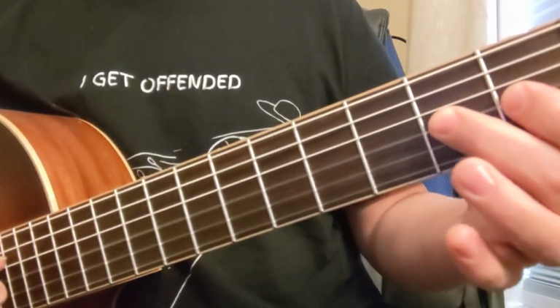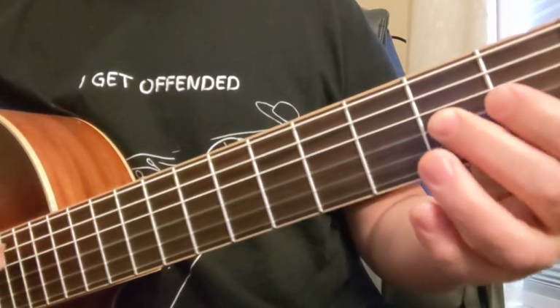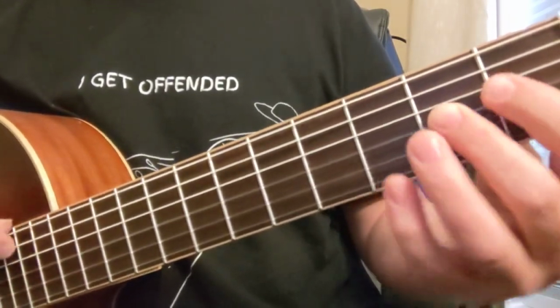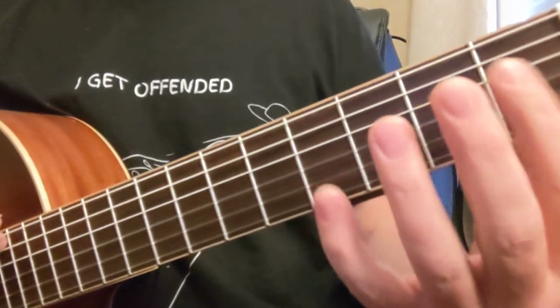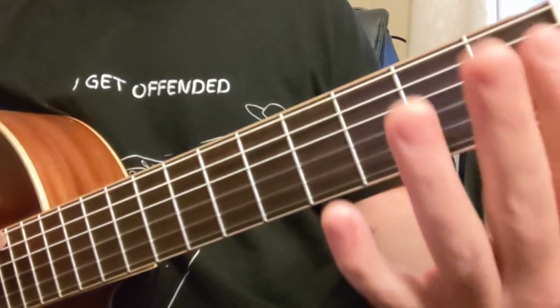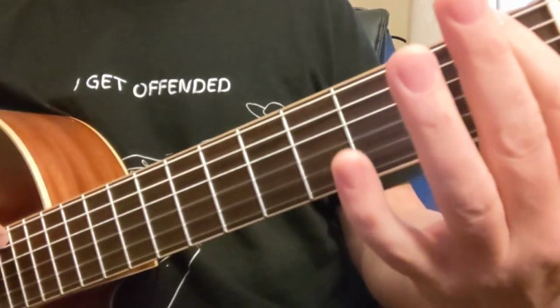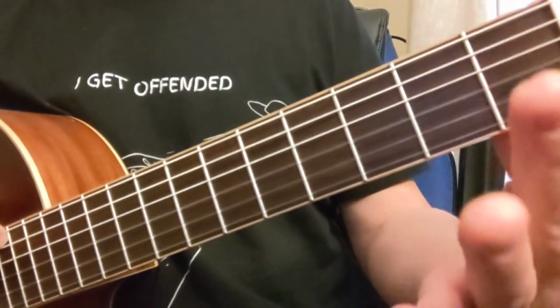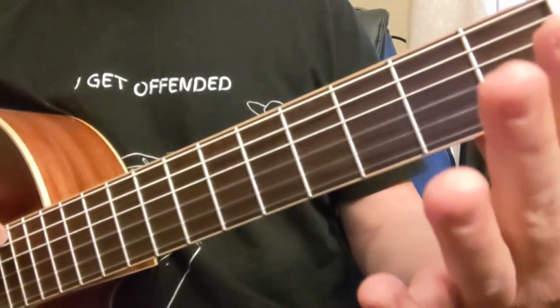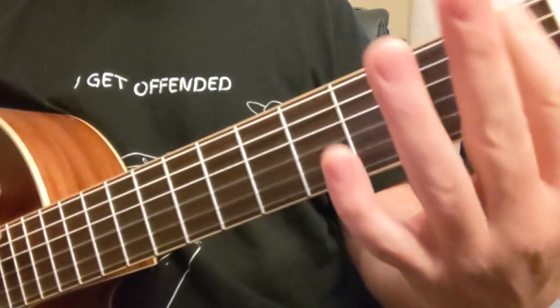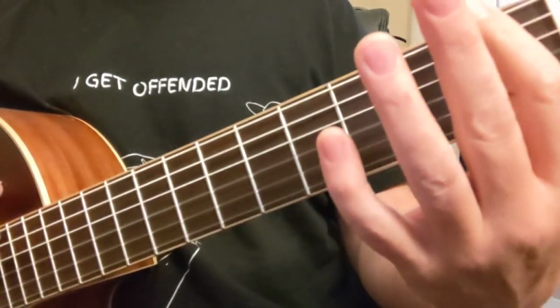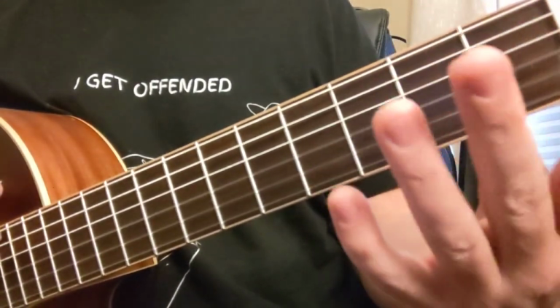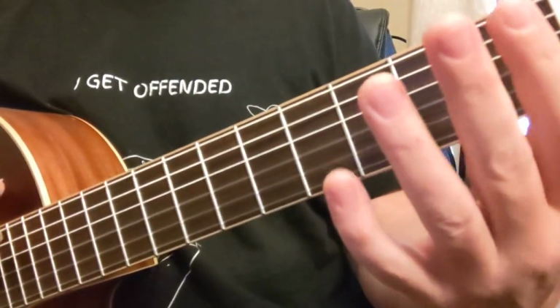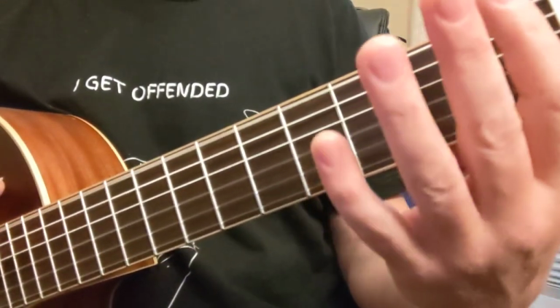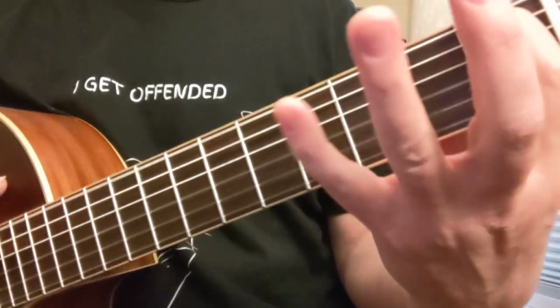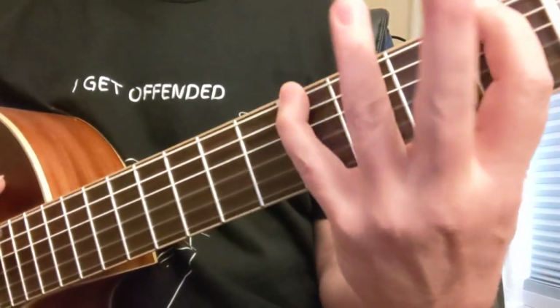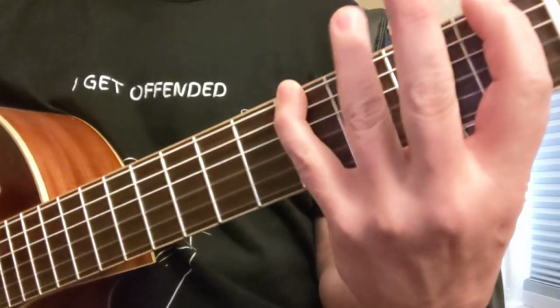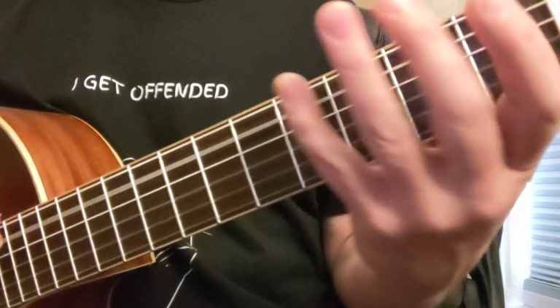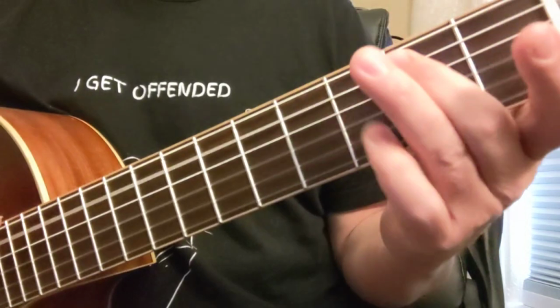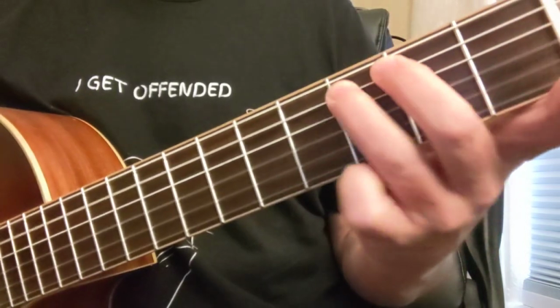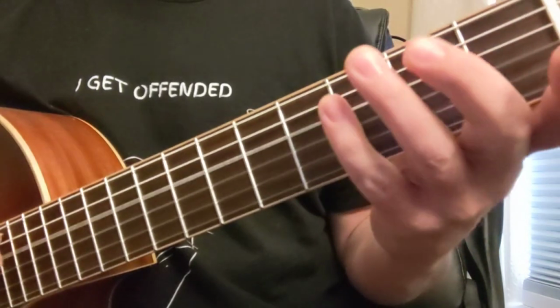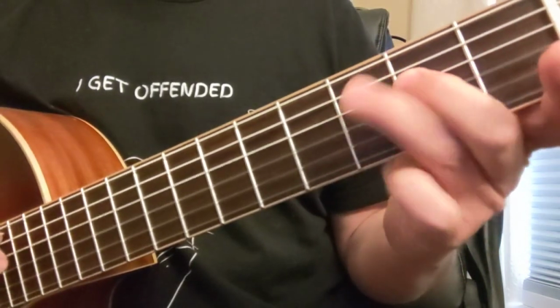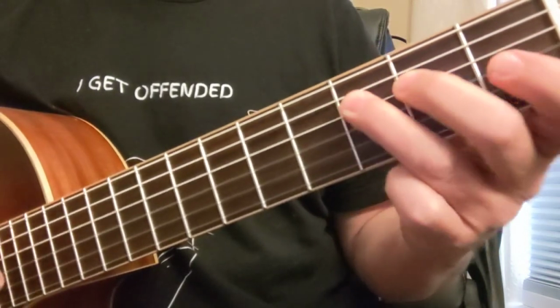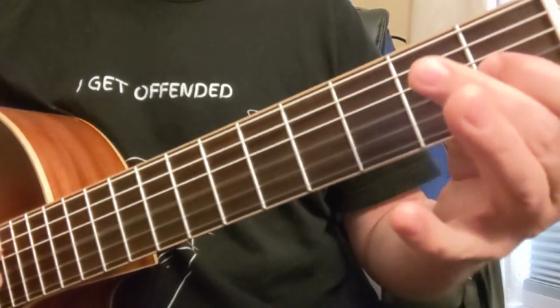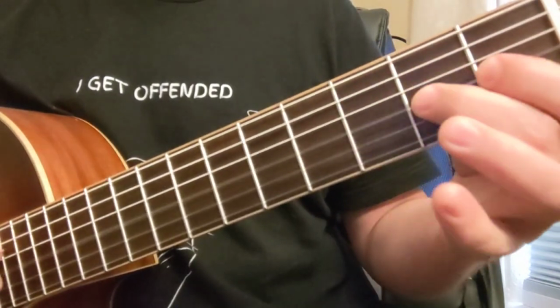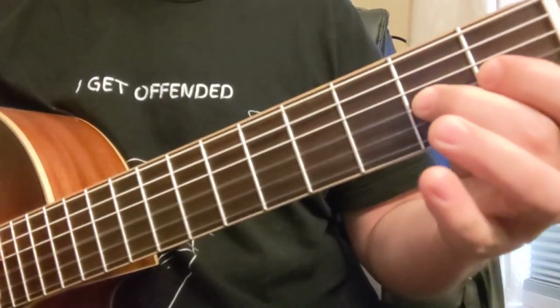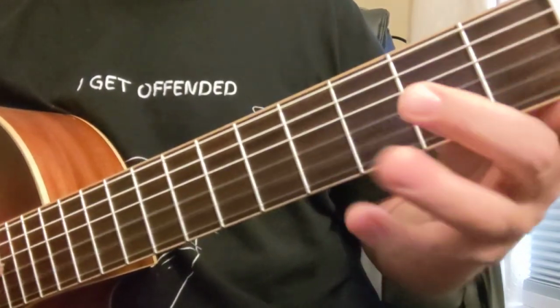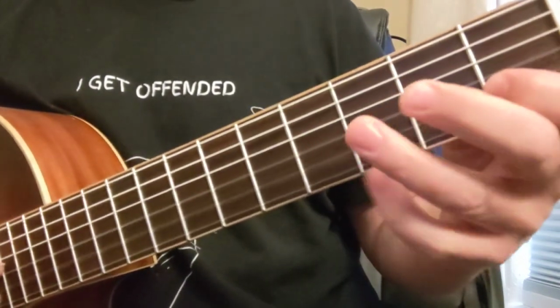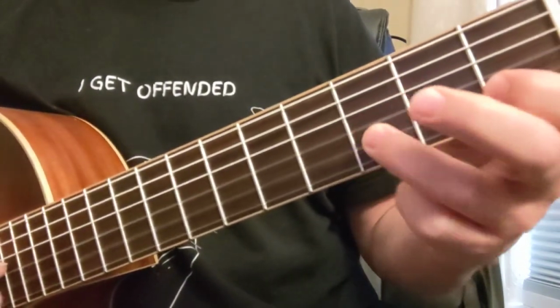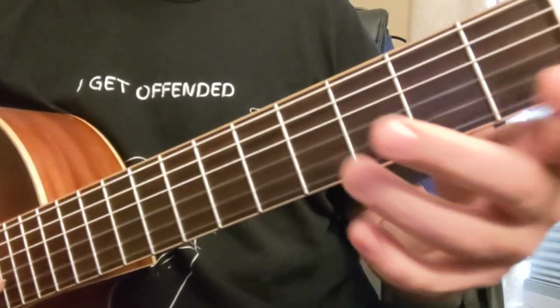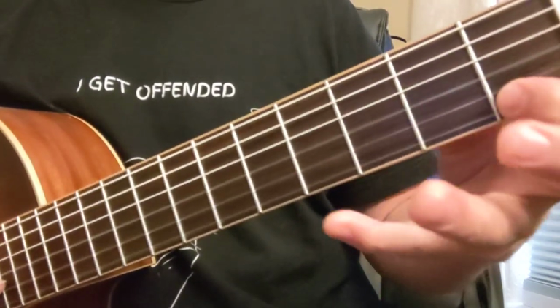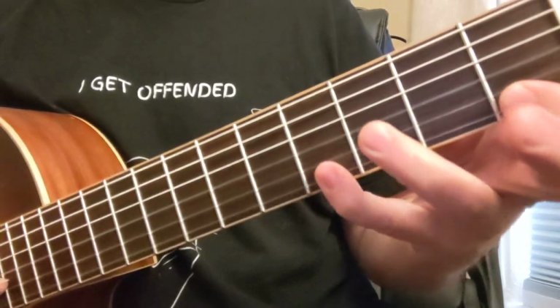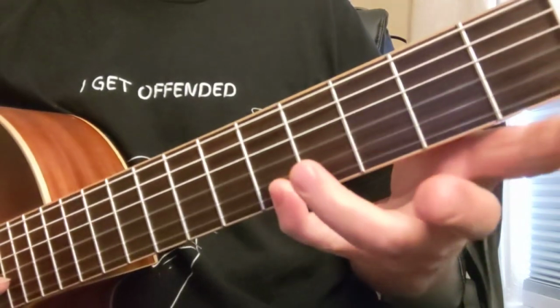Here would be the whole open position. We could do an open 1-4 on the big E string. And then 0-2-3, 0-2-3, 1-2, 0-1-3, 0-1-4-5.